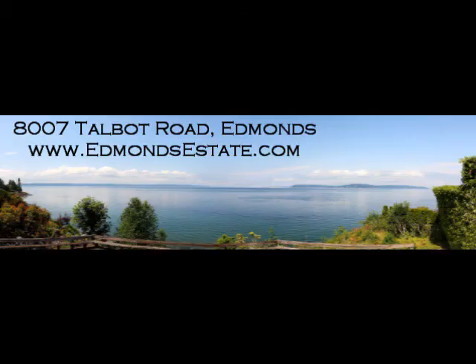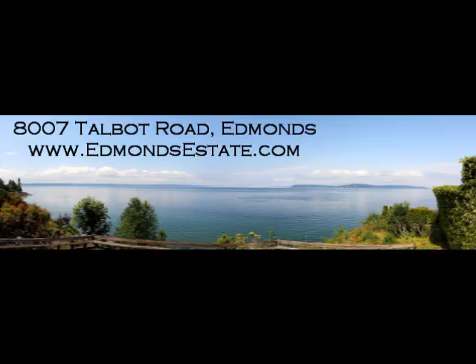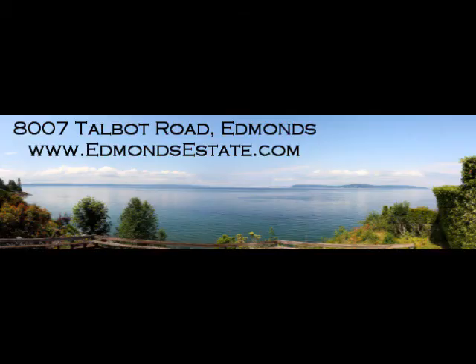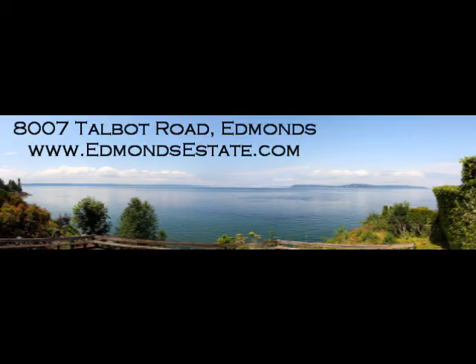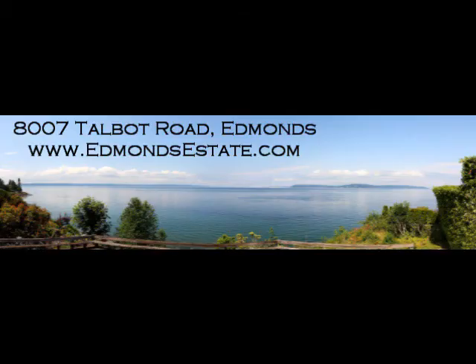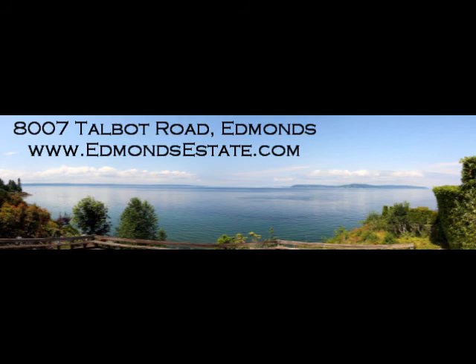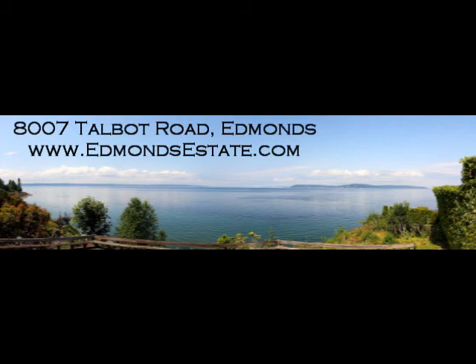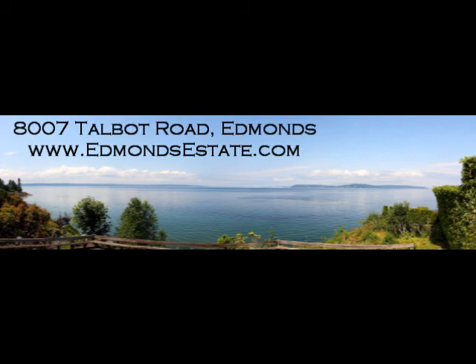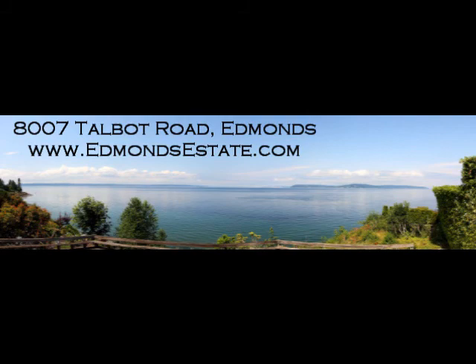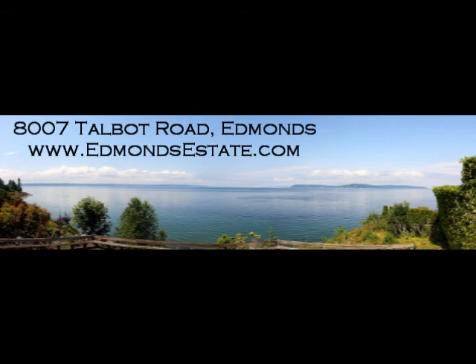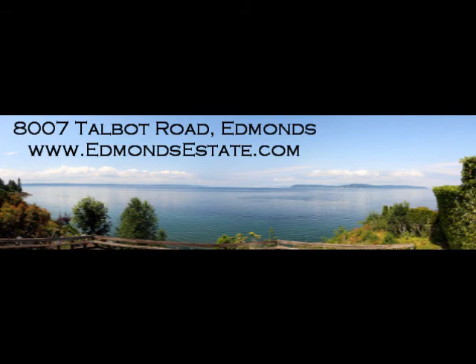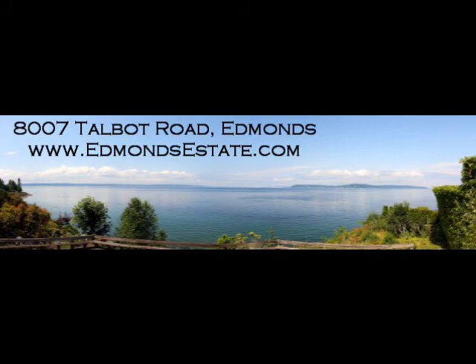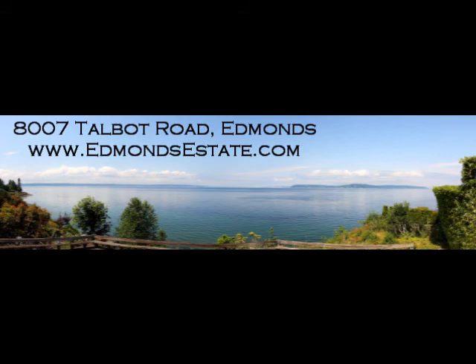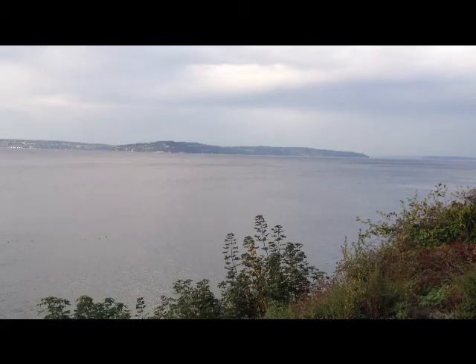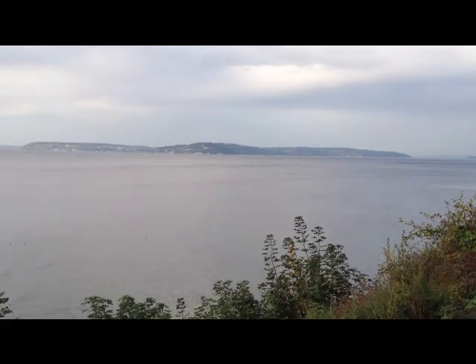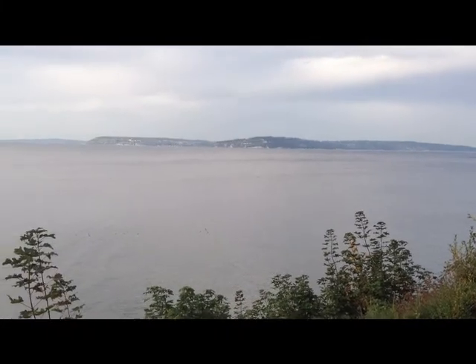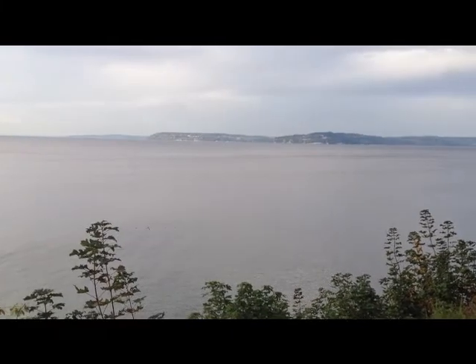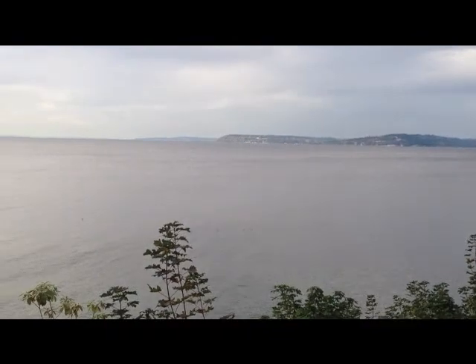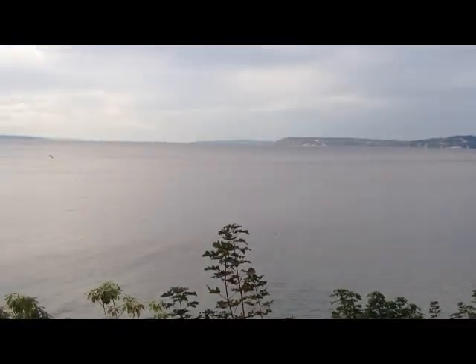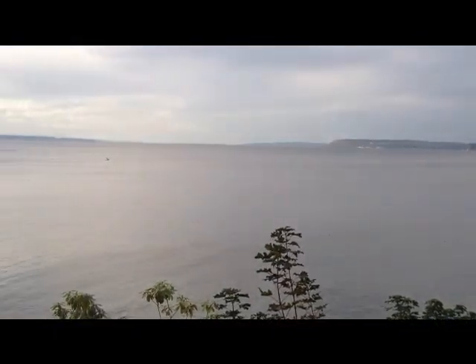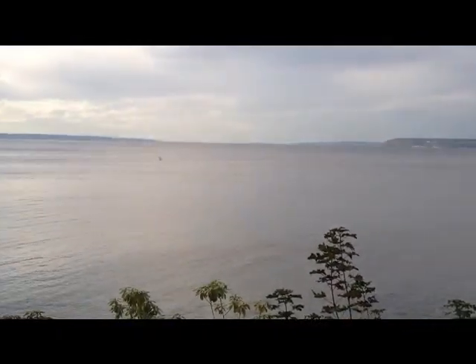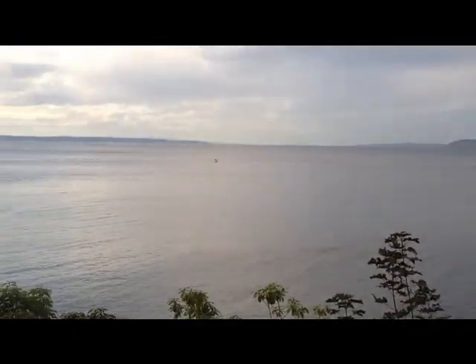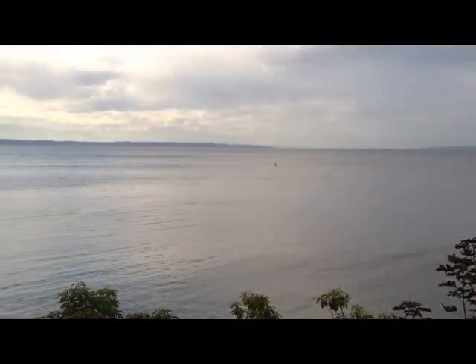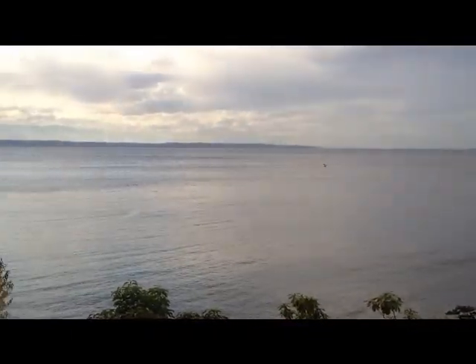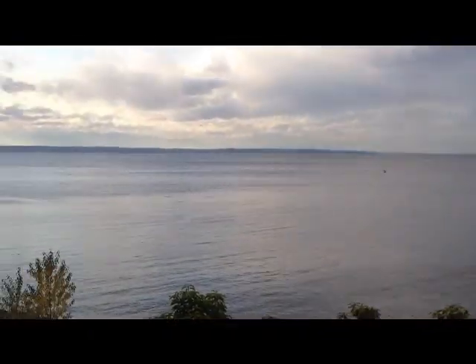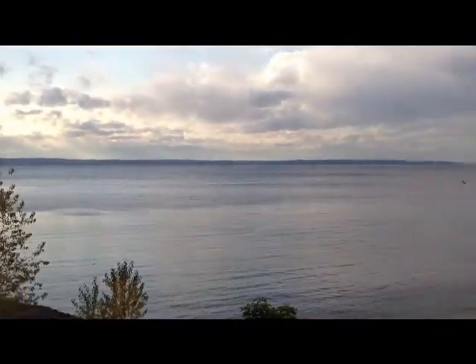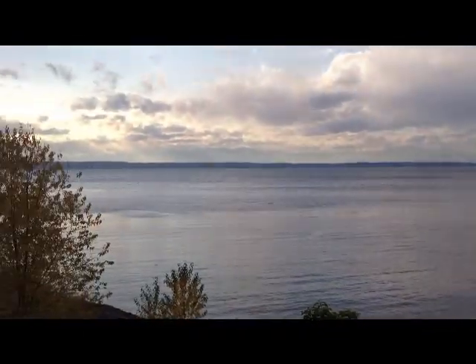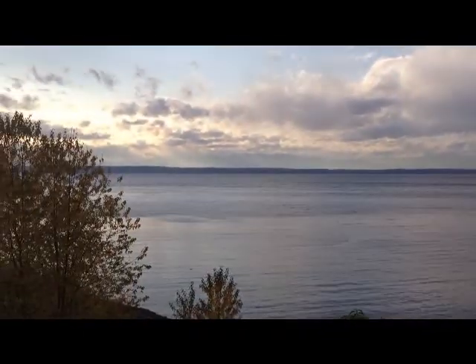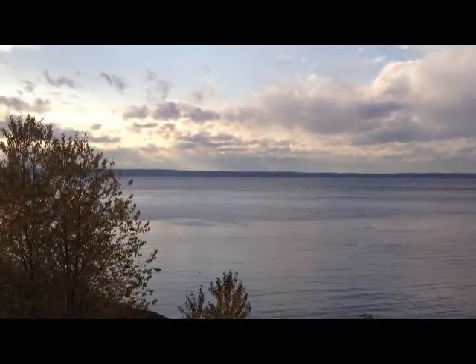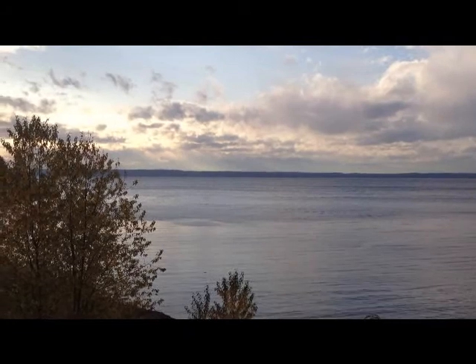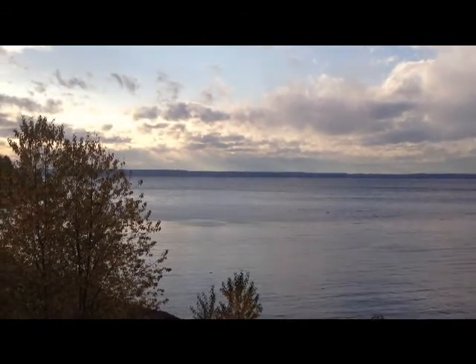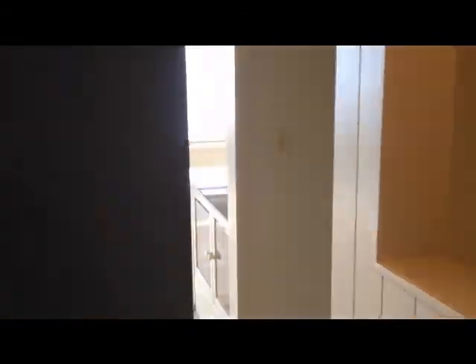Today we're just about five minutes north of downtown Edmonds here off Talbot Road. Gorgeous views here off Talbot. This is a waterfront, sort of a mid-bluff waterfront home.